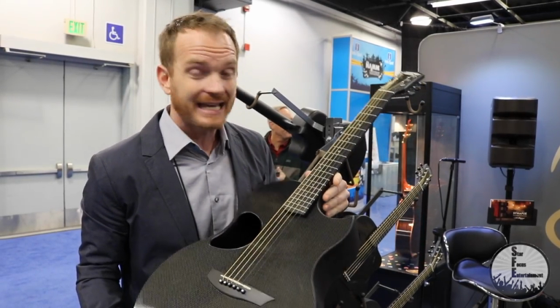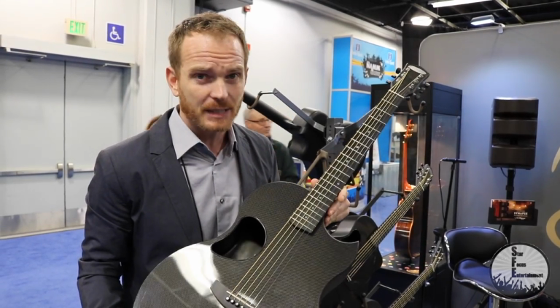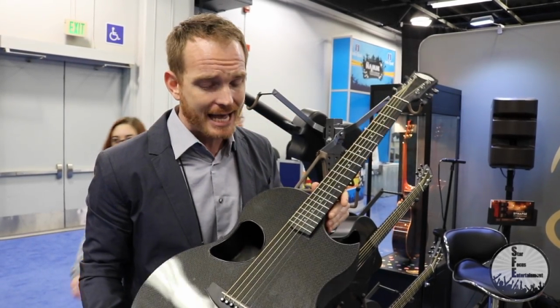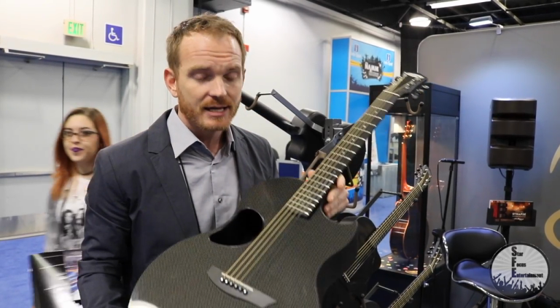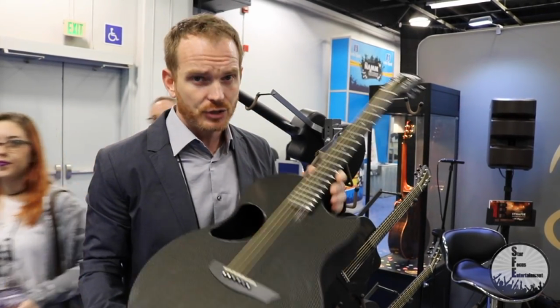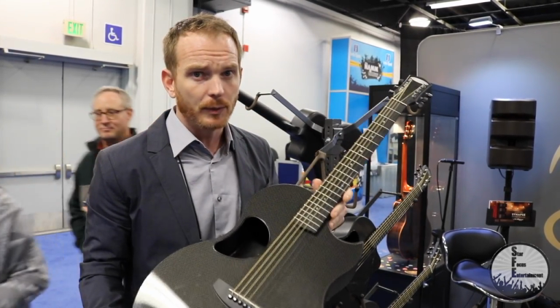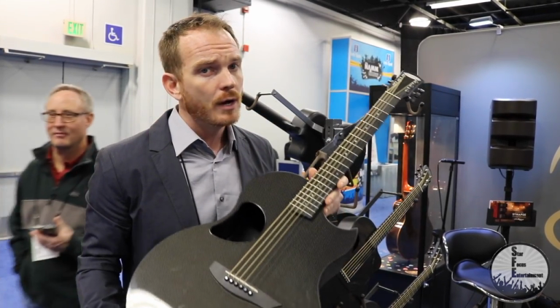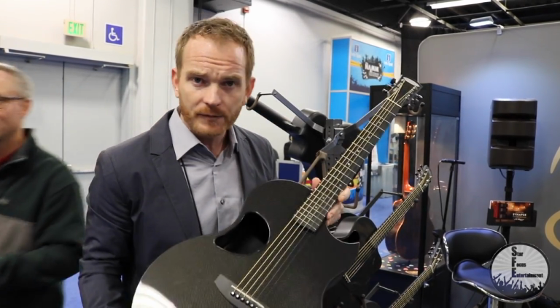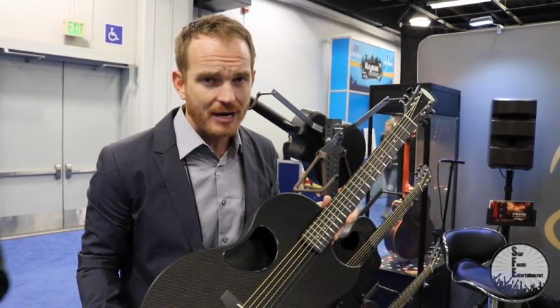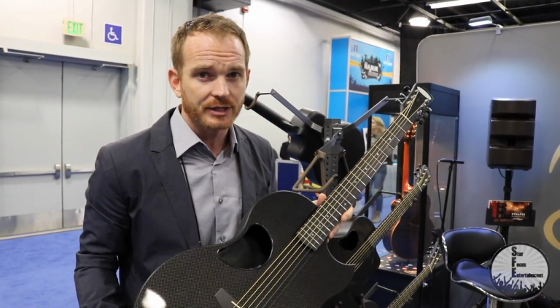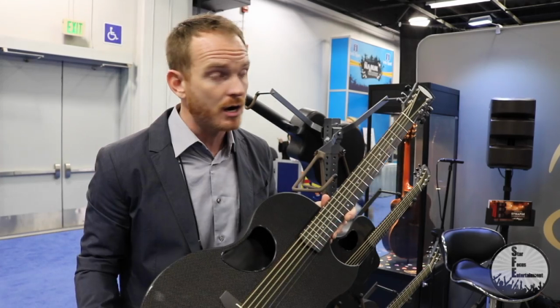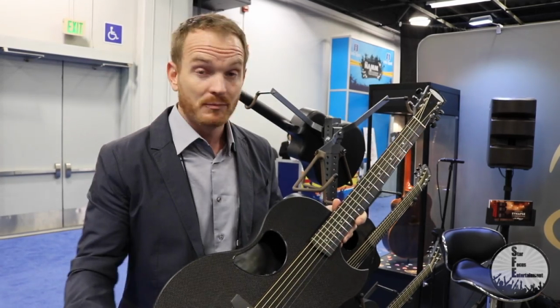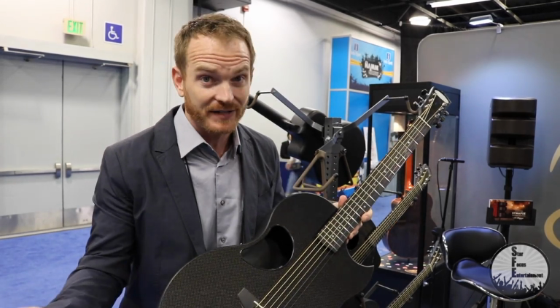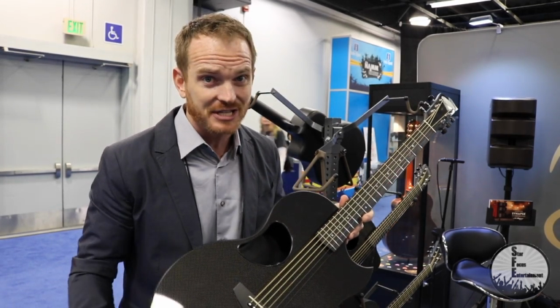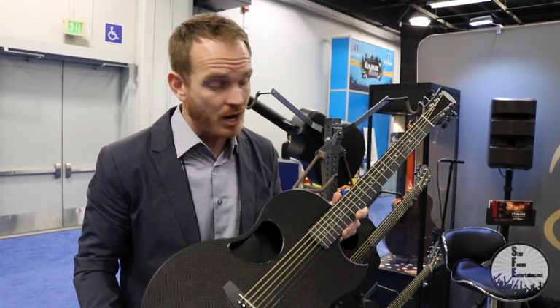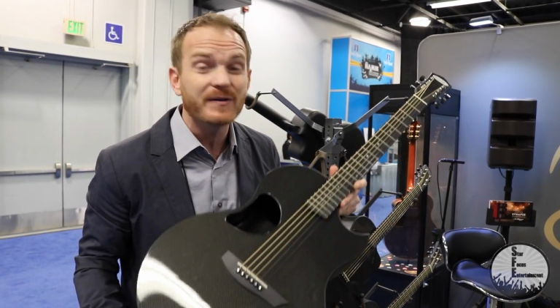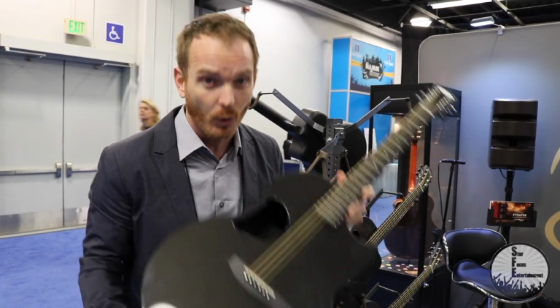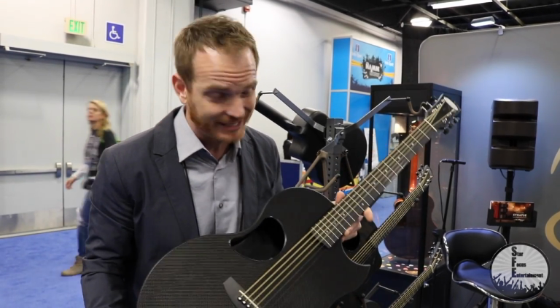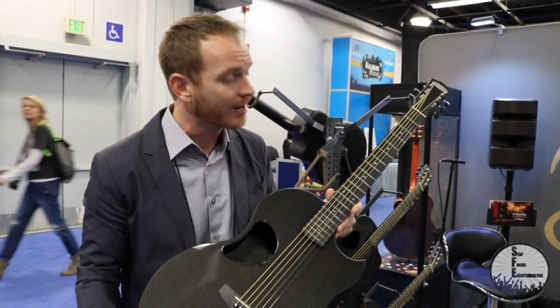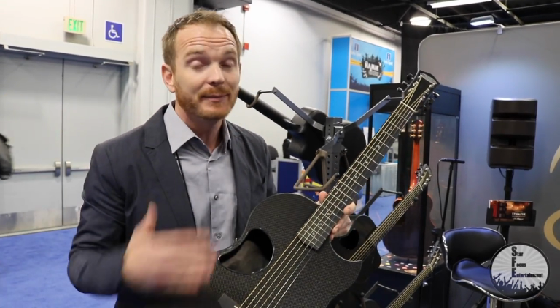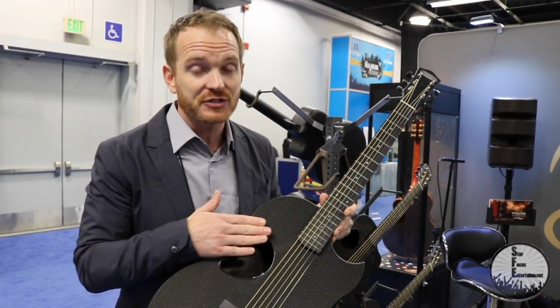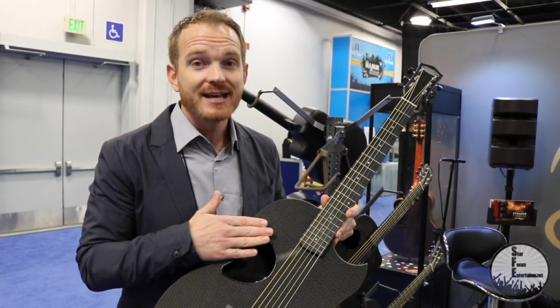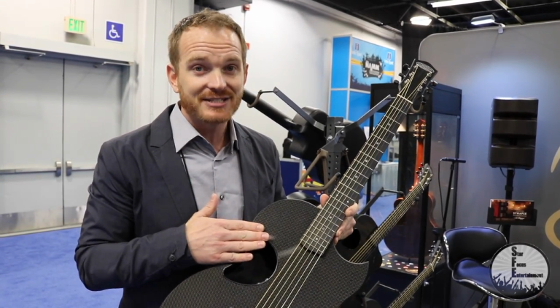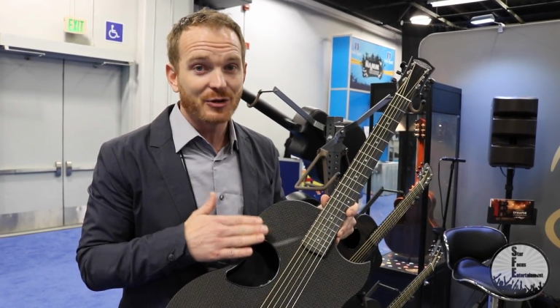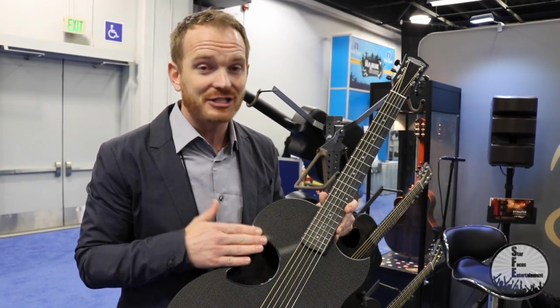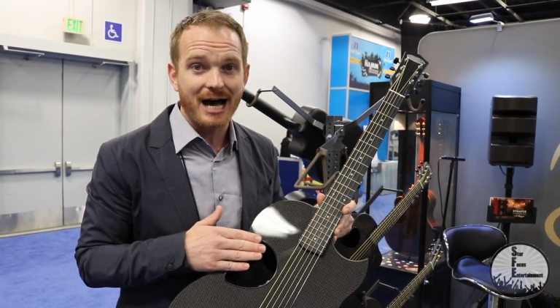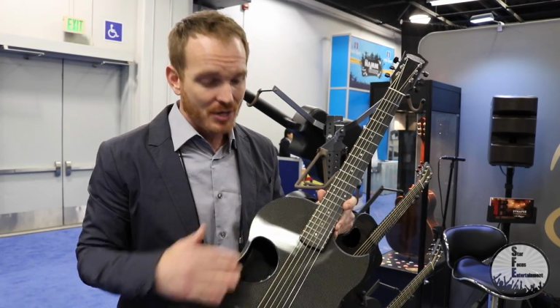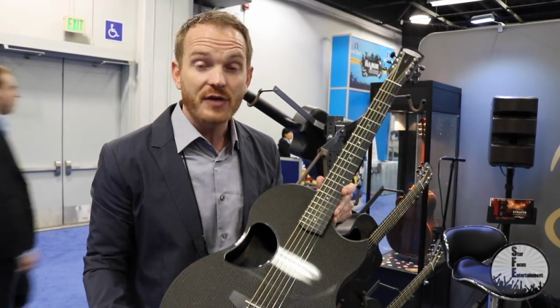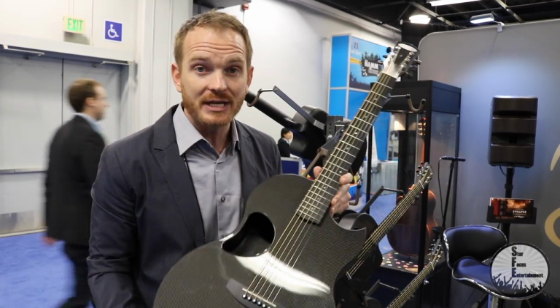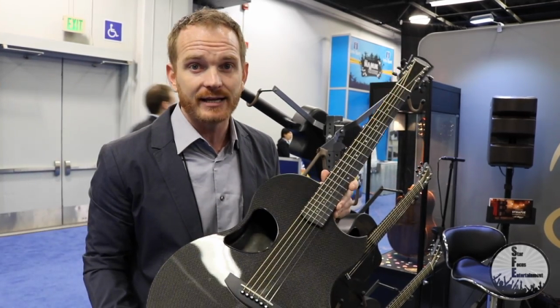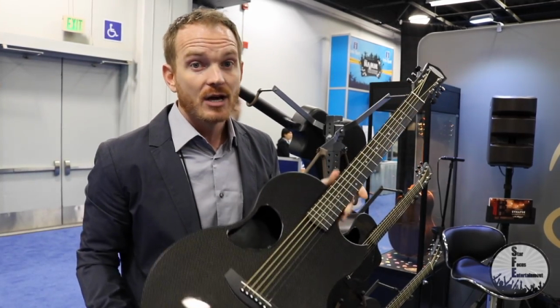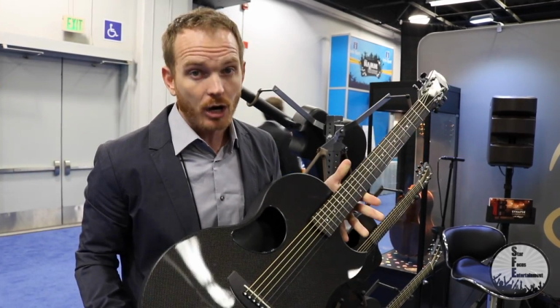Easy to play, durable, perfect travel guitar, perfect stage guitar, perfect recording guitar. McPherson has done a great job with honing in carbon.